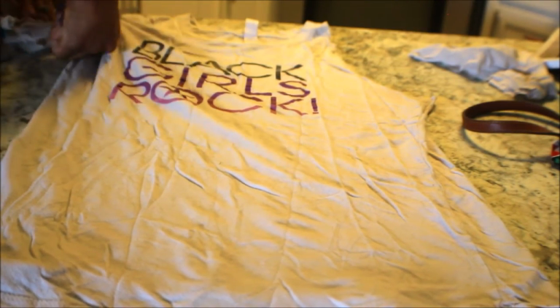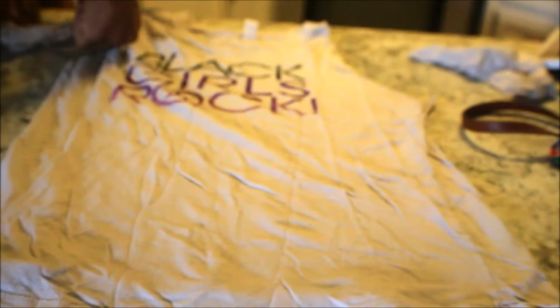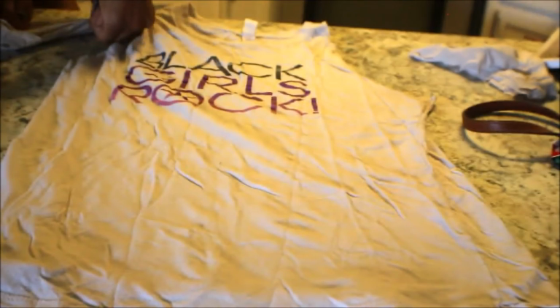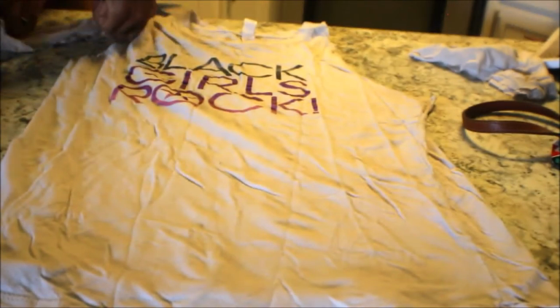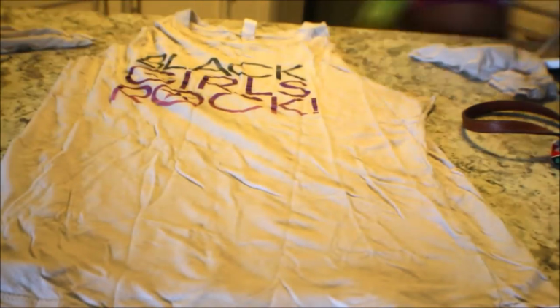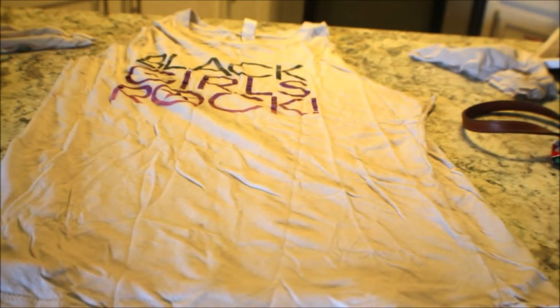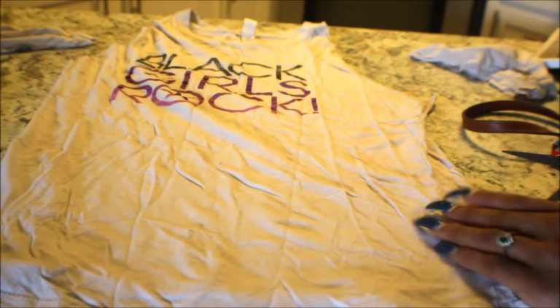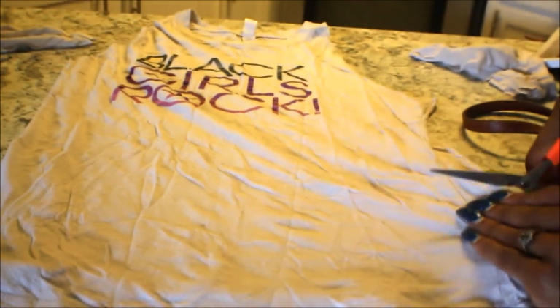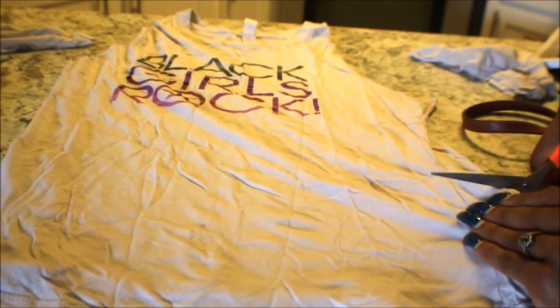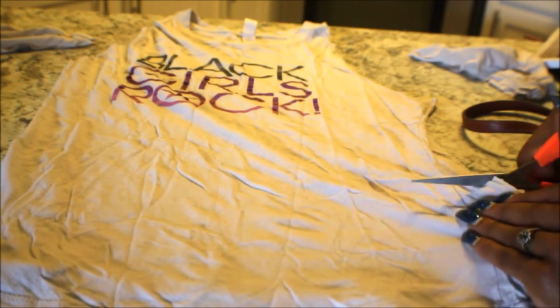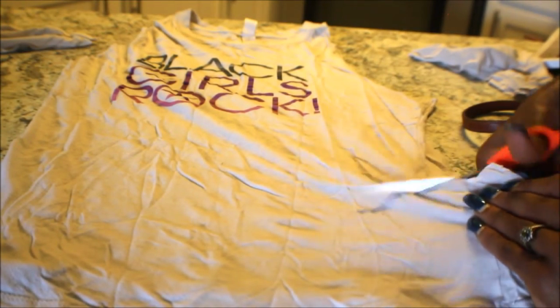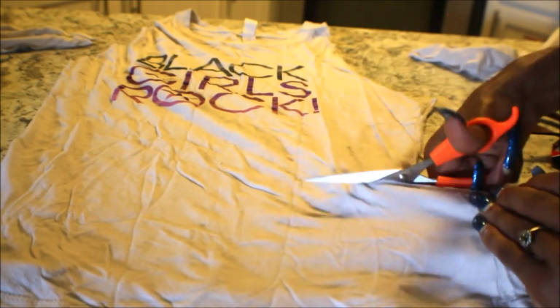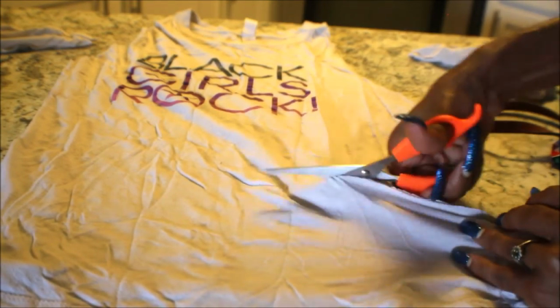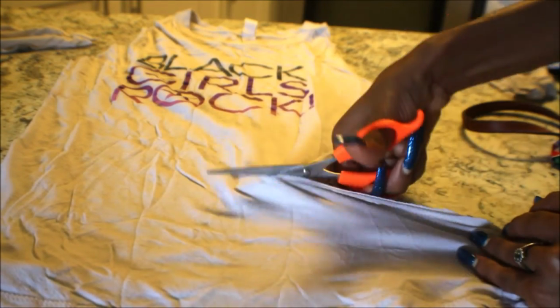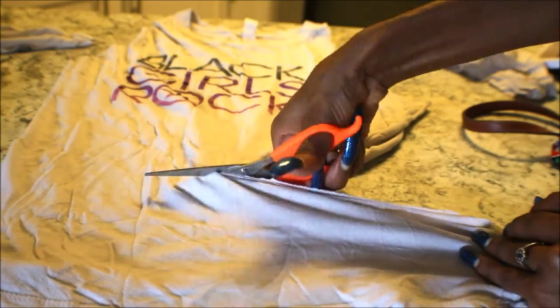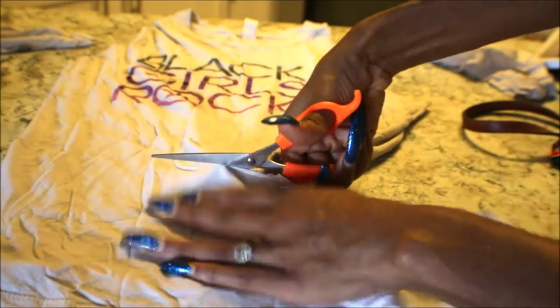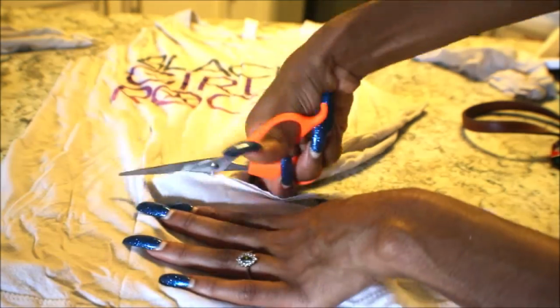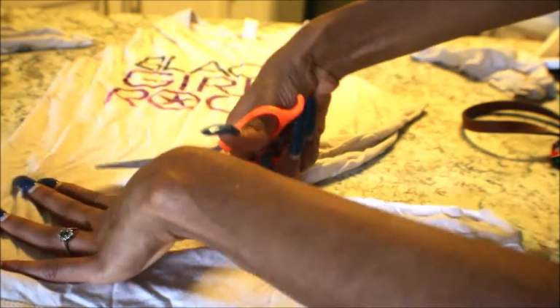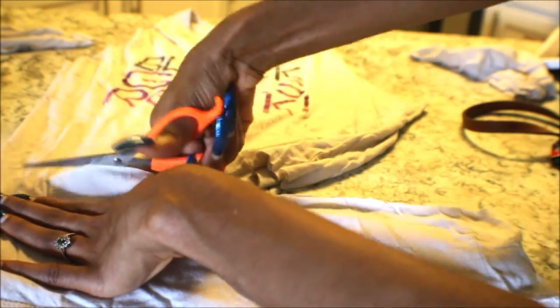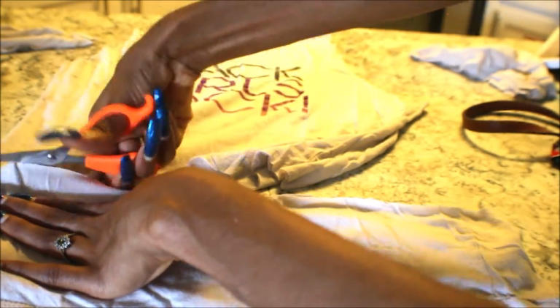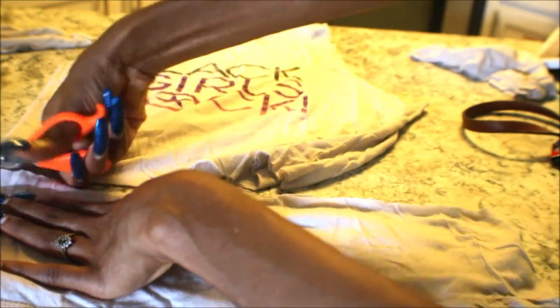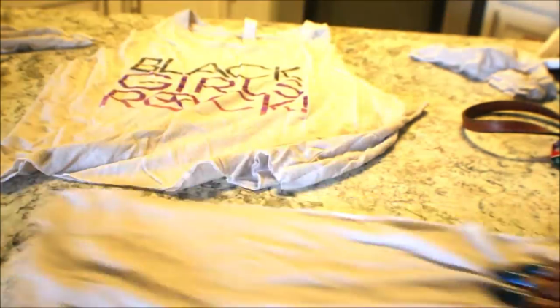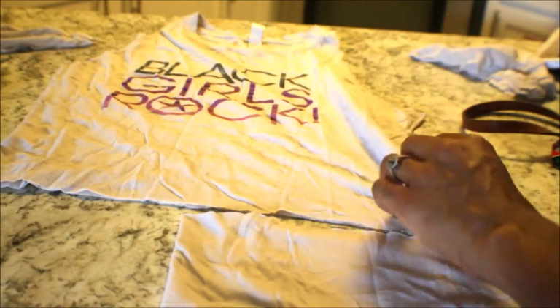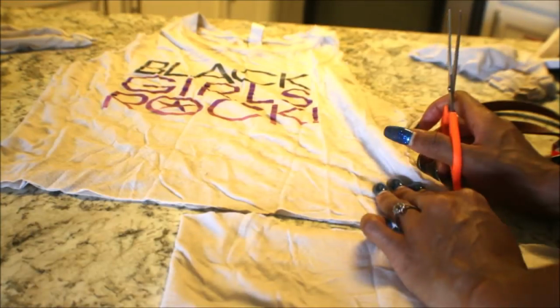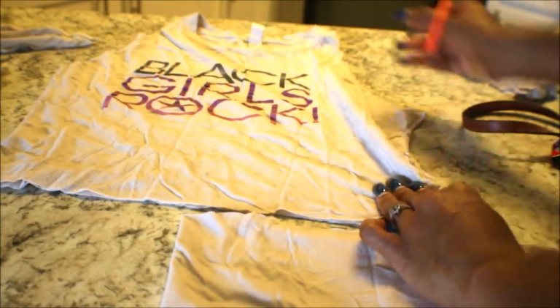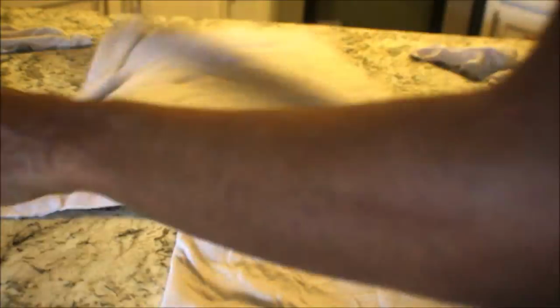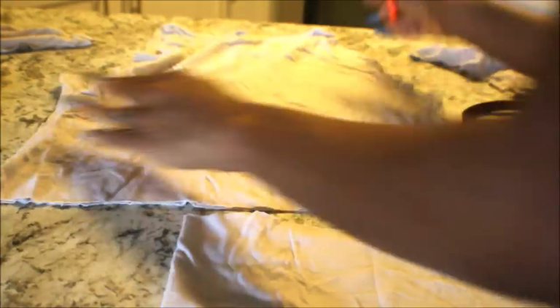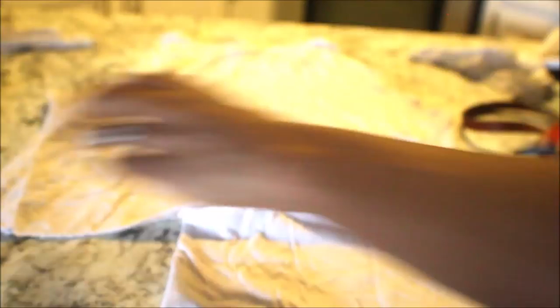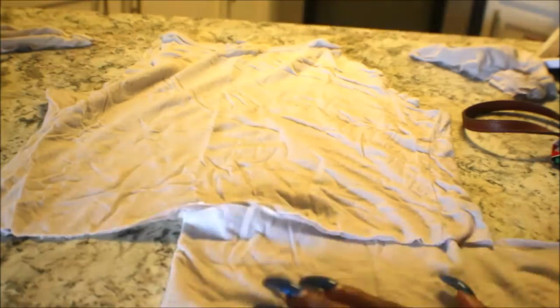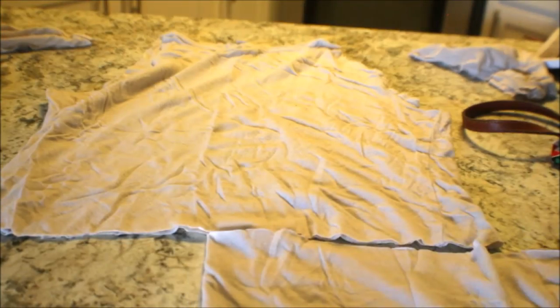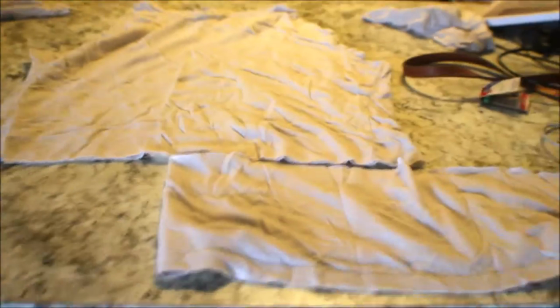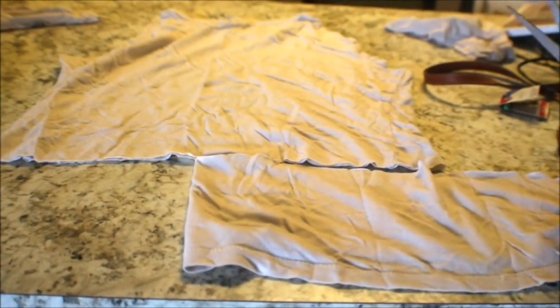That leaves you with a tank top looking type of shirt. Then I cut the bottom for the crop top and I make sure to leave enough so it won't look like a bra but it'll look like a shirt.